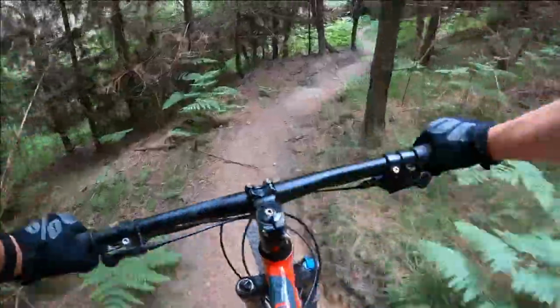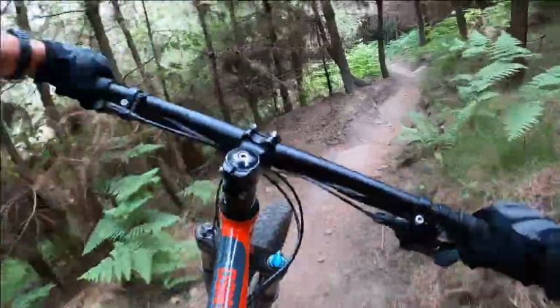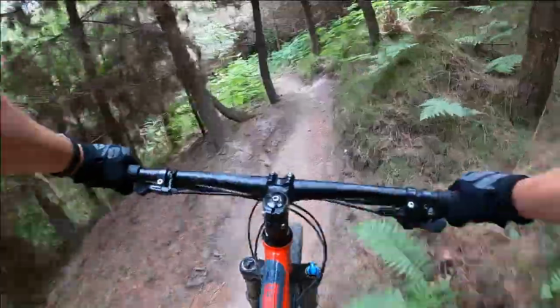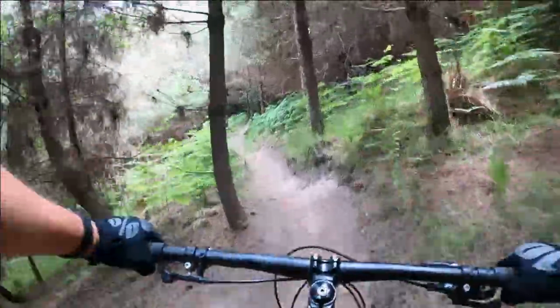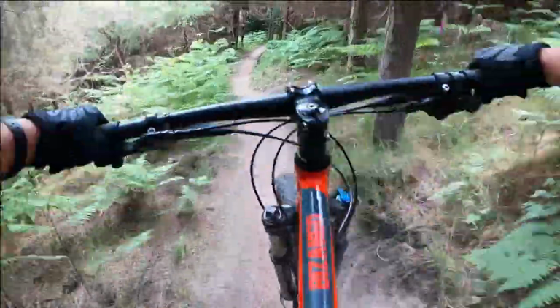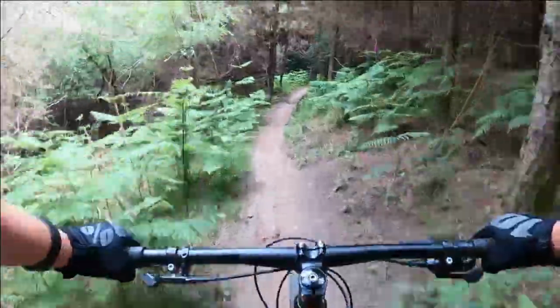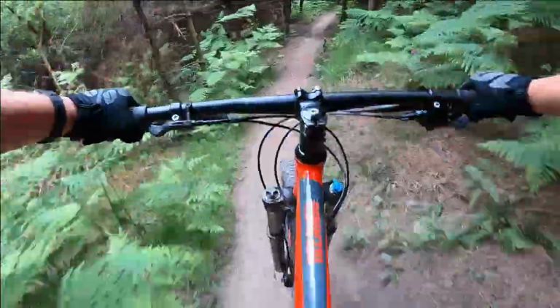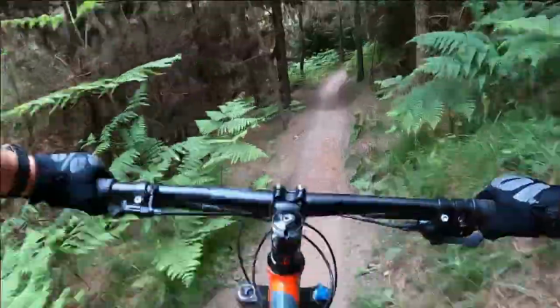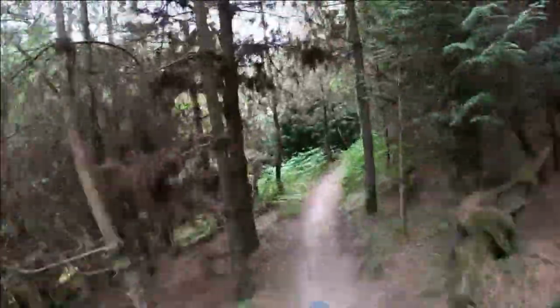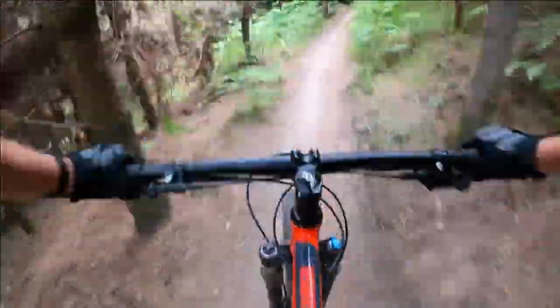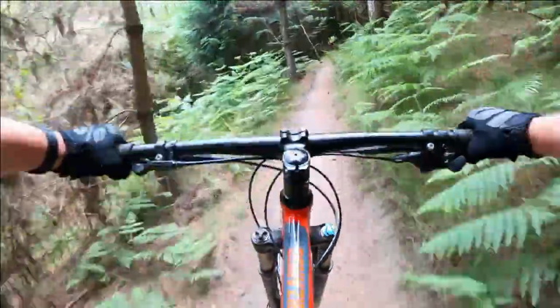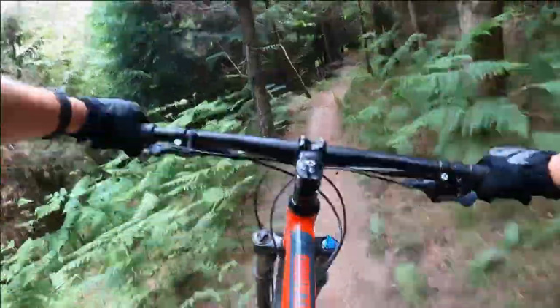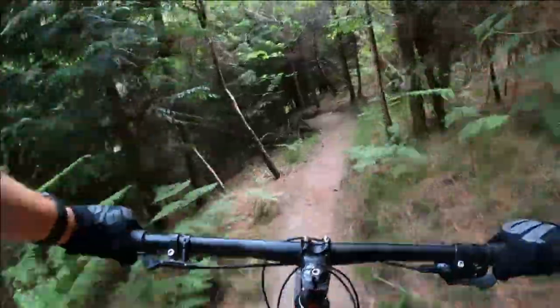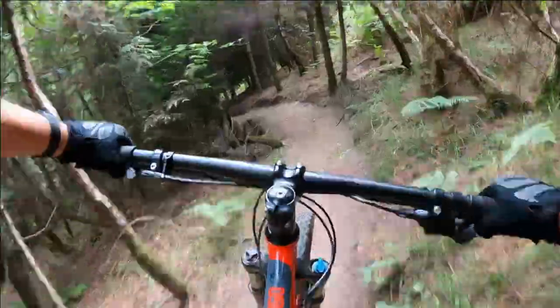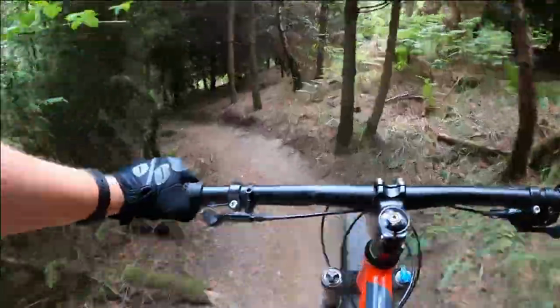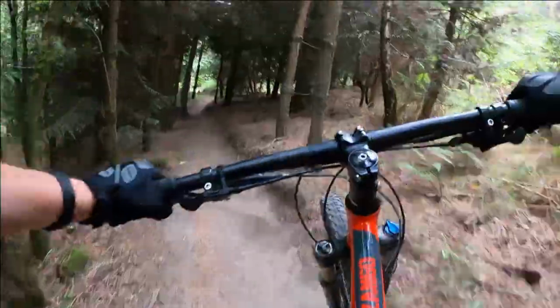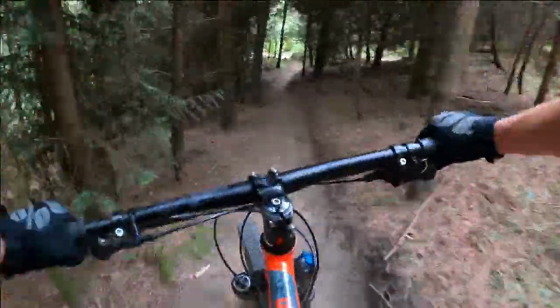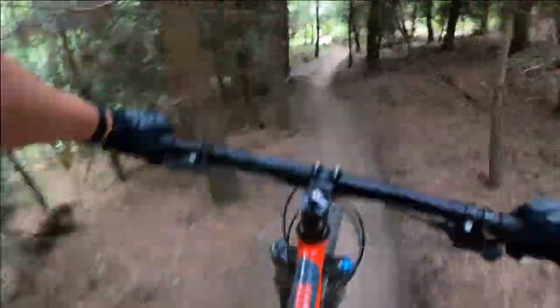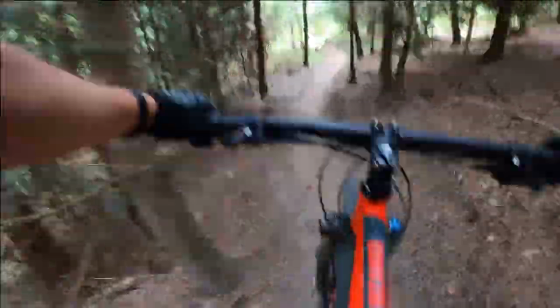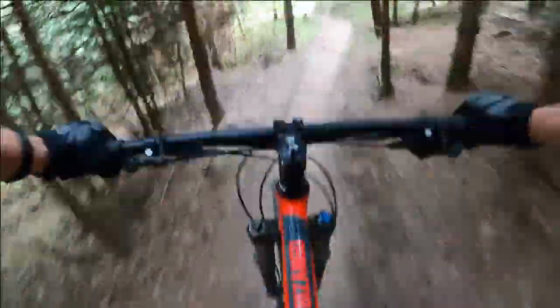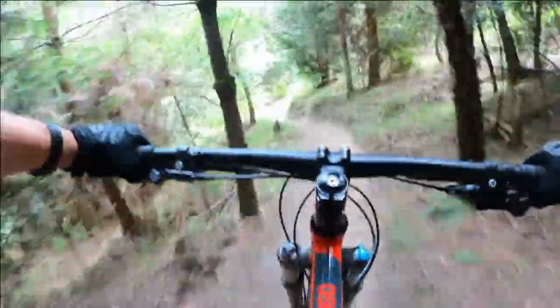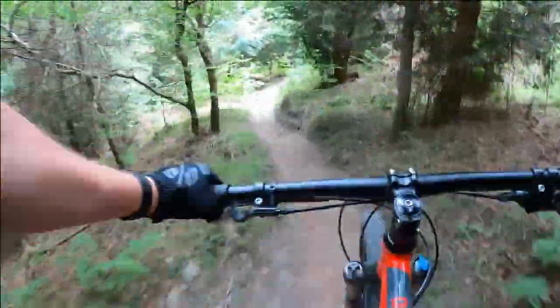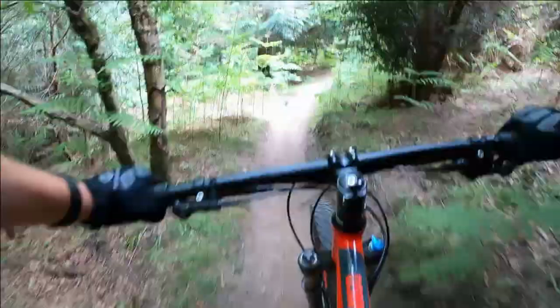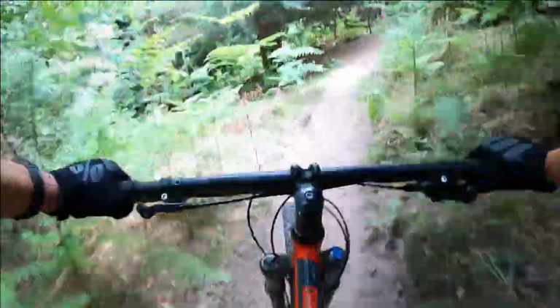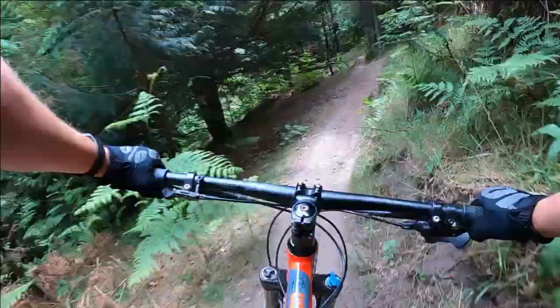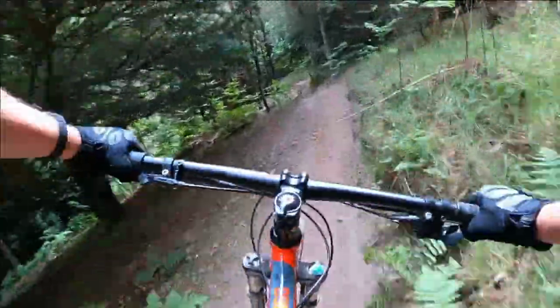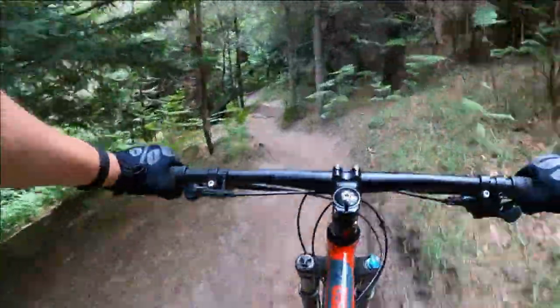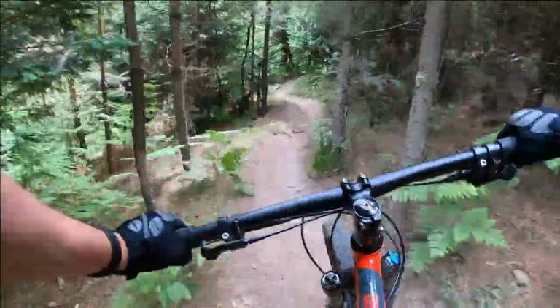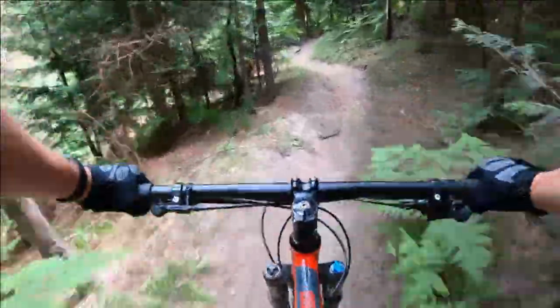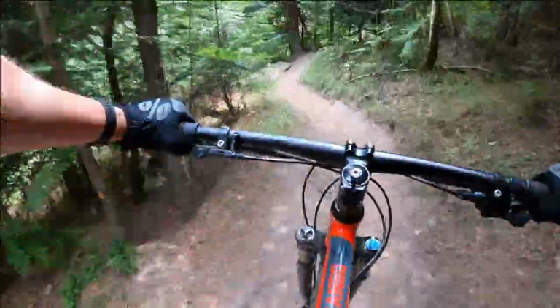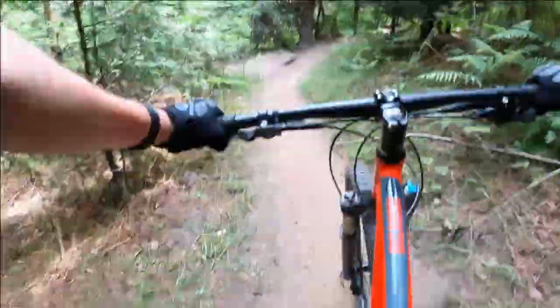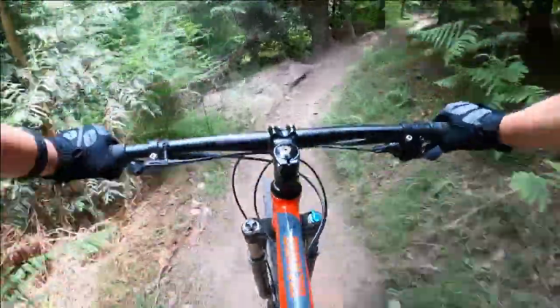Nice and flowy there. A few ruts and rocks, and a little jump. It's nice to be going downhill after that climb.